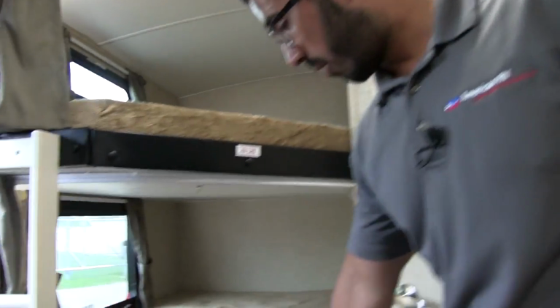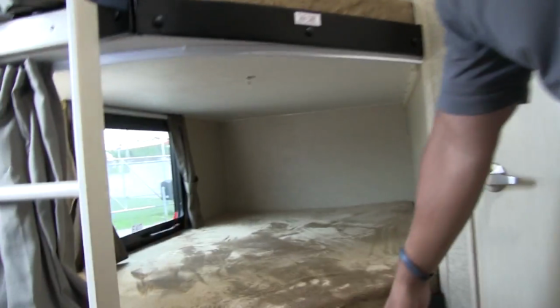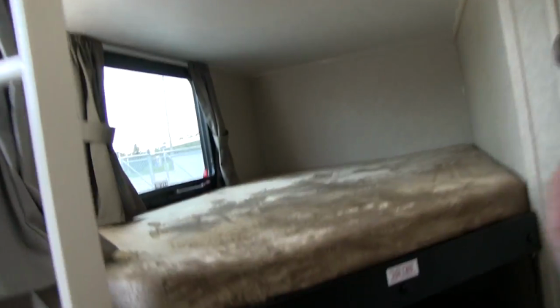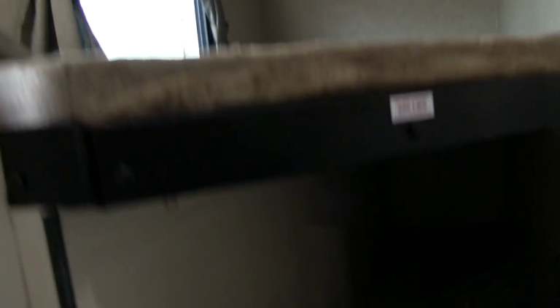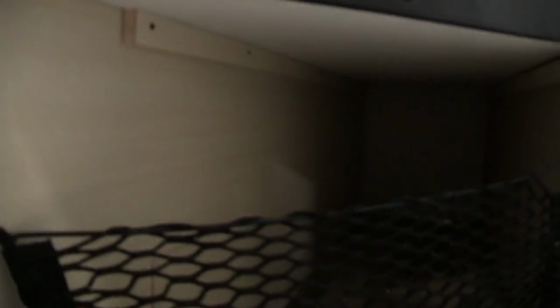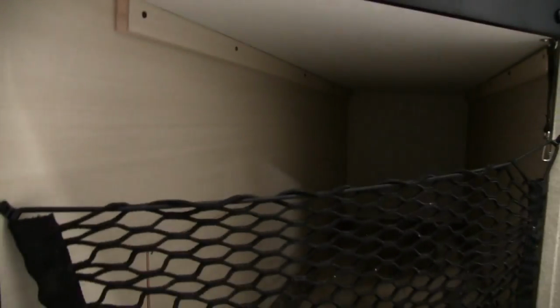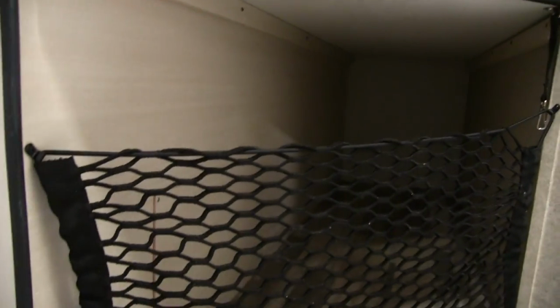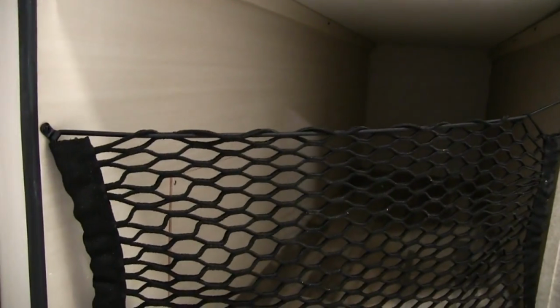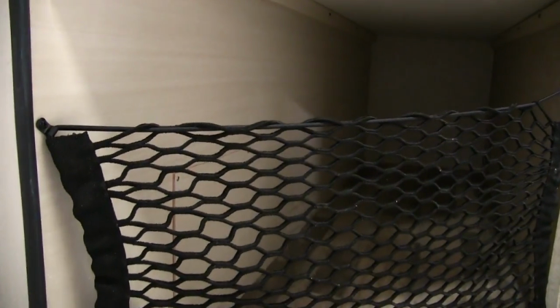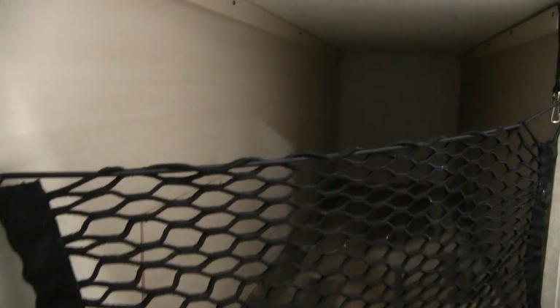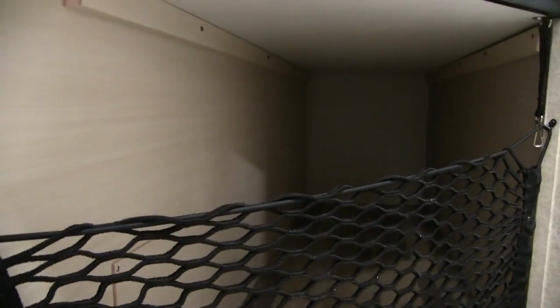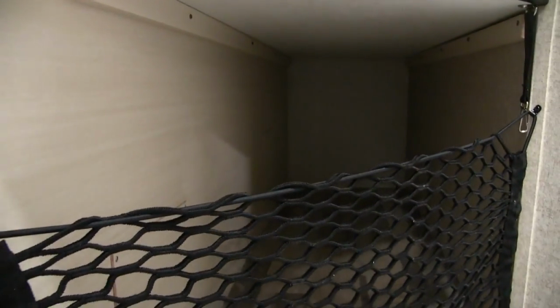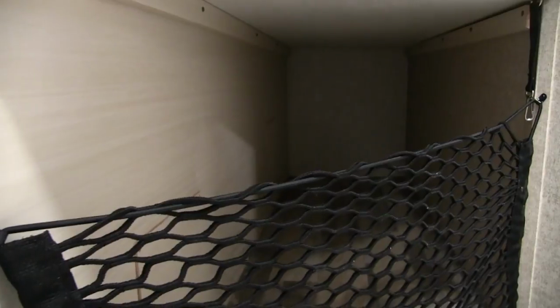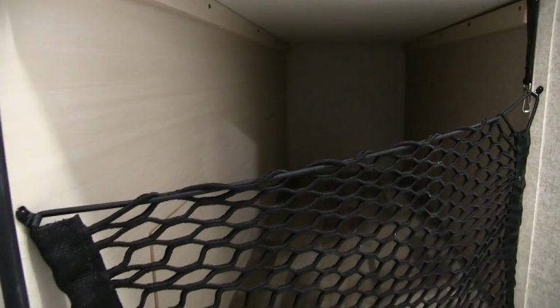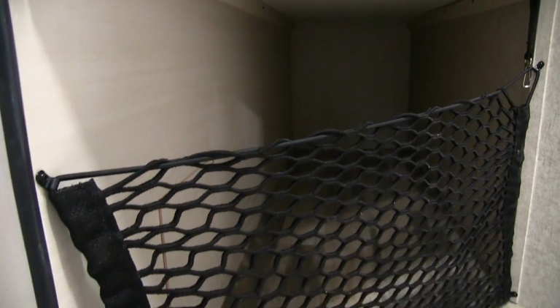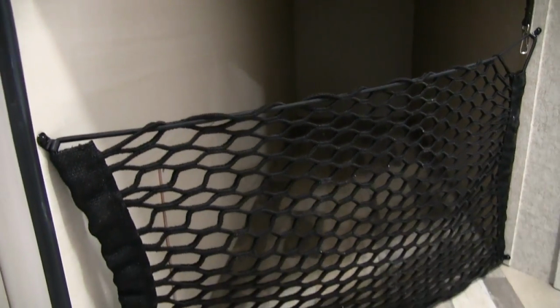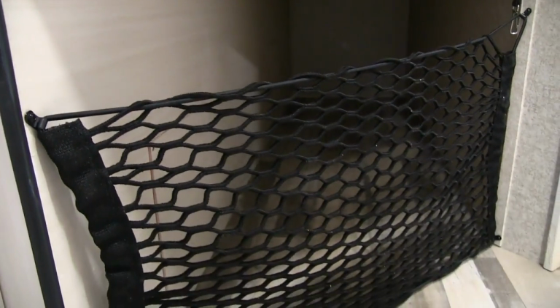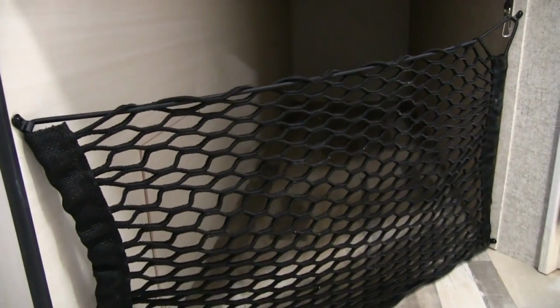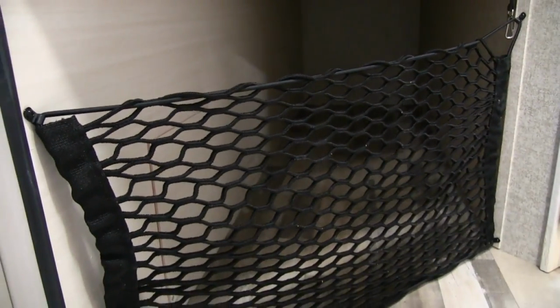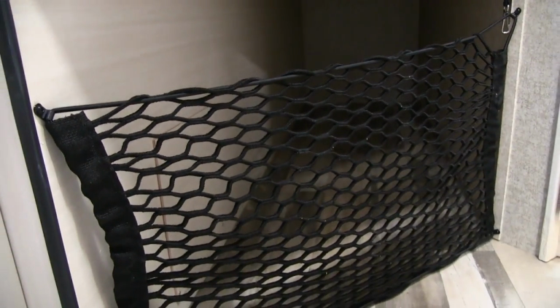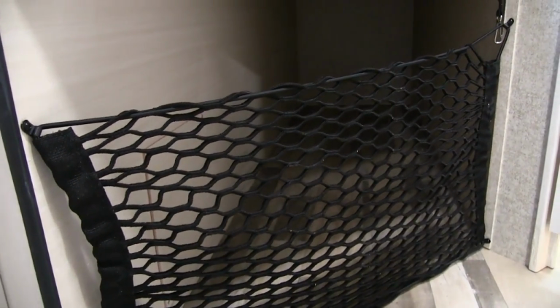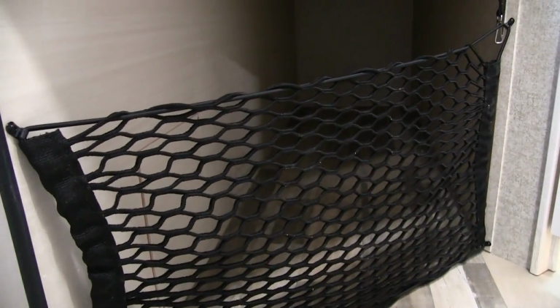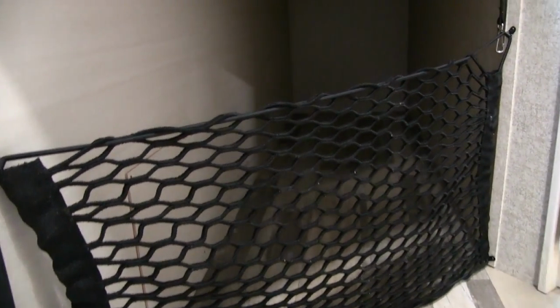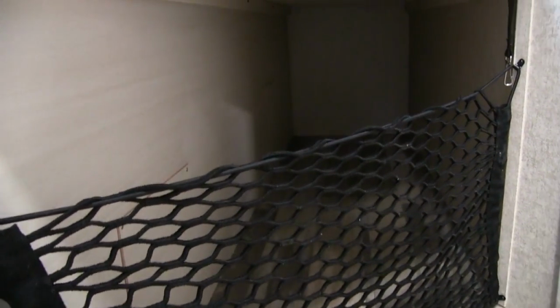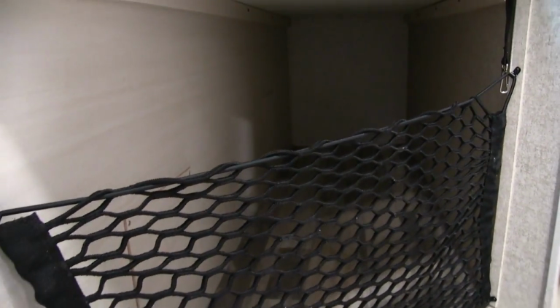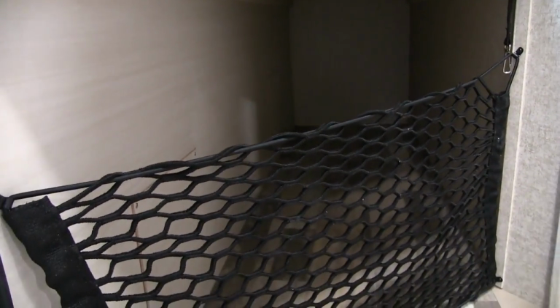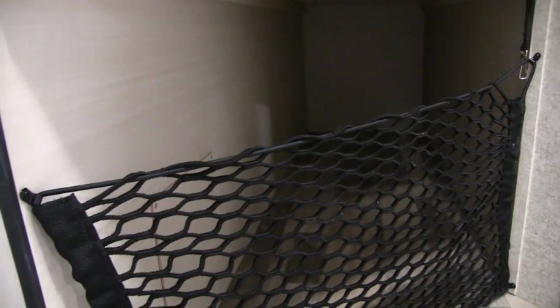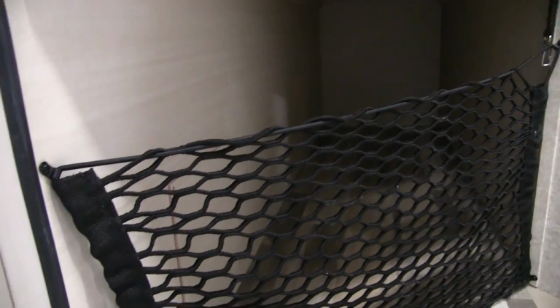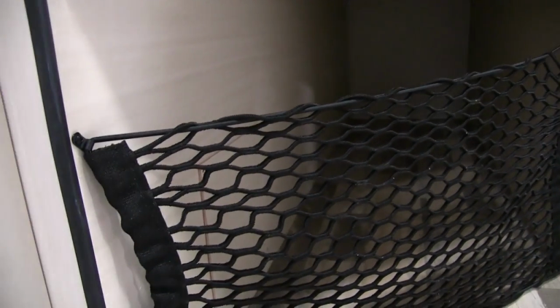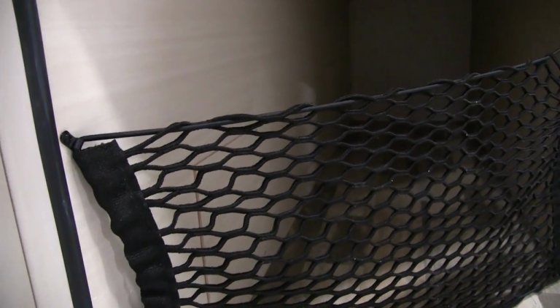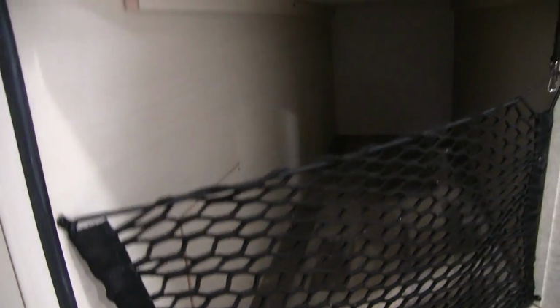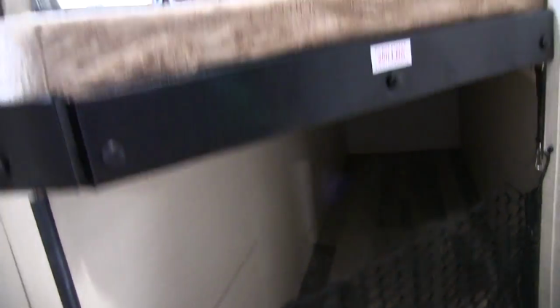Right underneath the bunks, you can see there's more nice big storage. That's an excellent place for a duffel bag of clothes, or maybe you want to throw a laundry basket in there for dirty clothes — it is a big storage area down there.